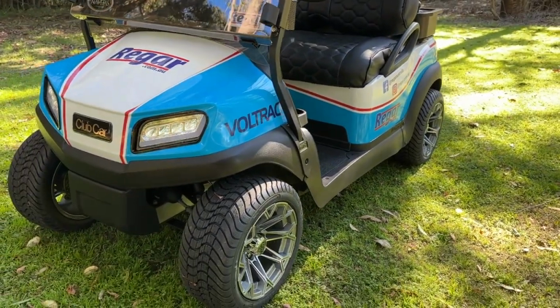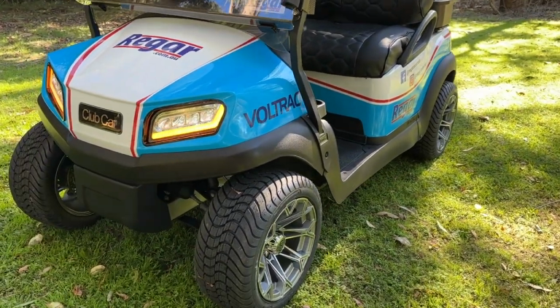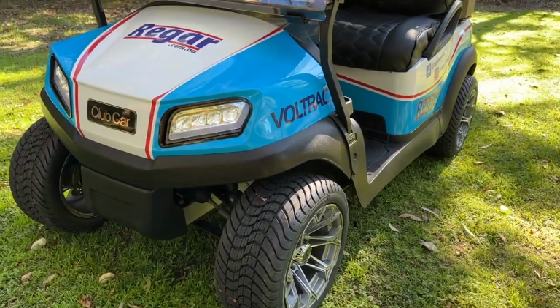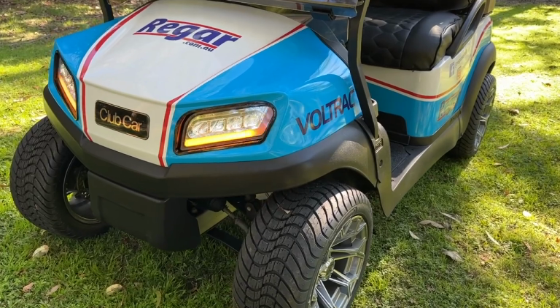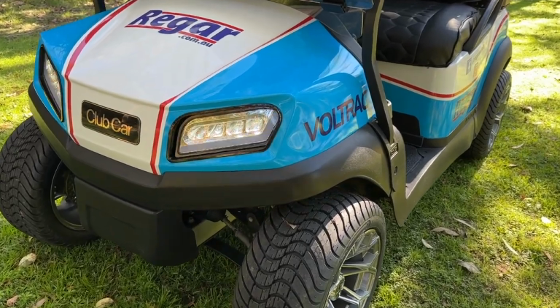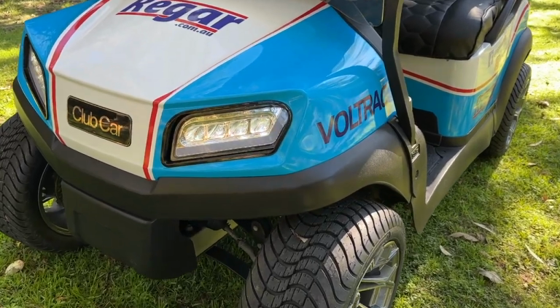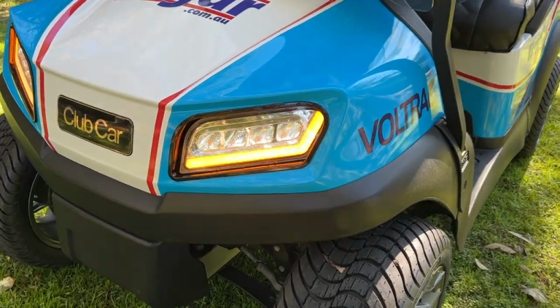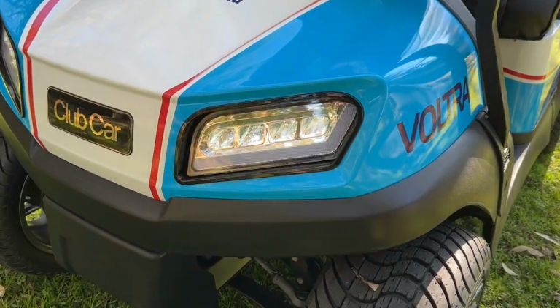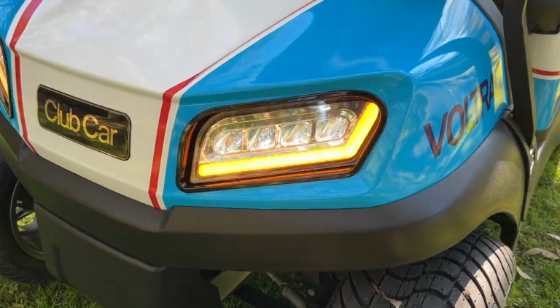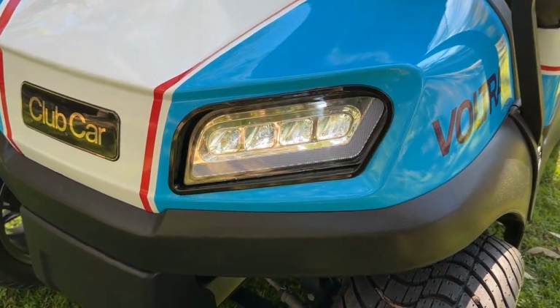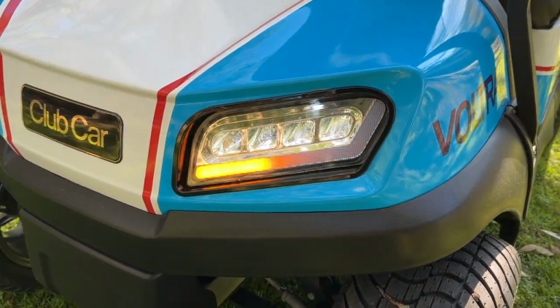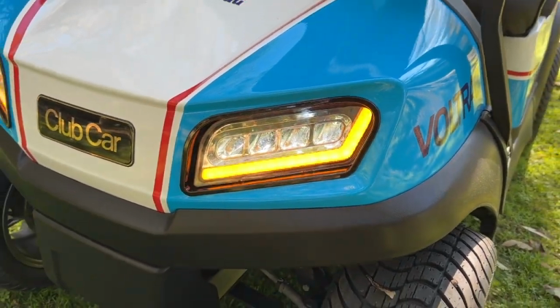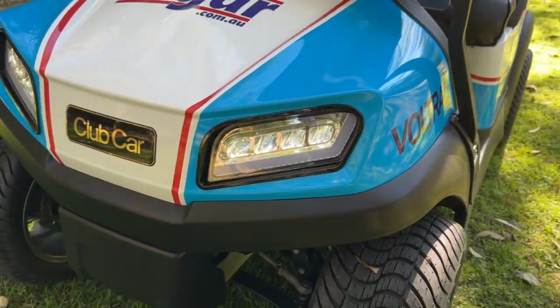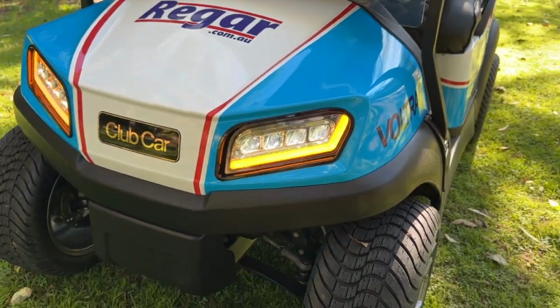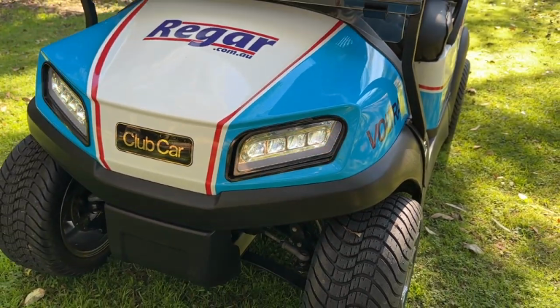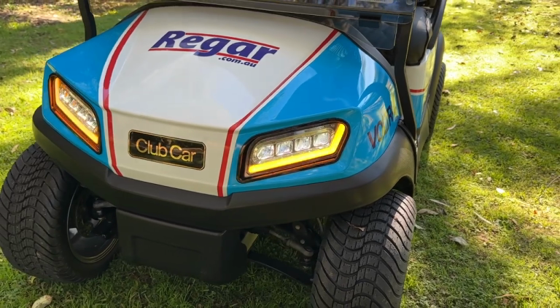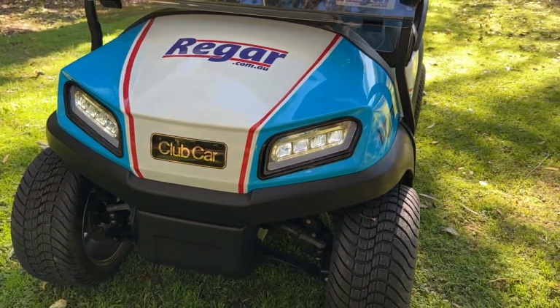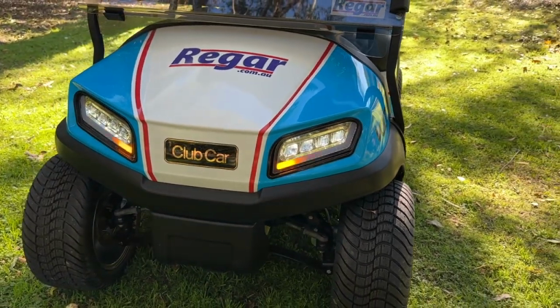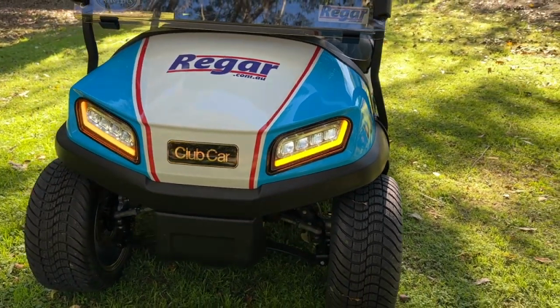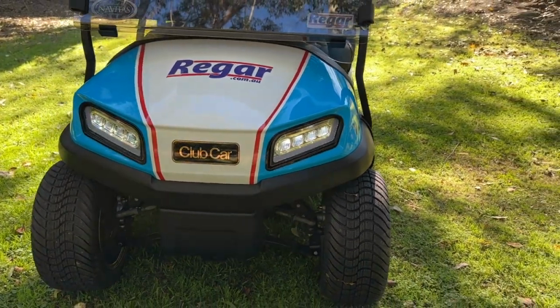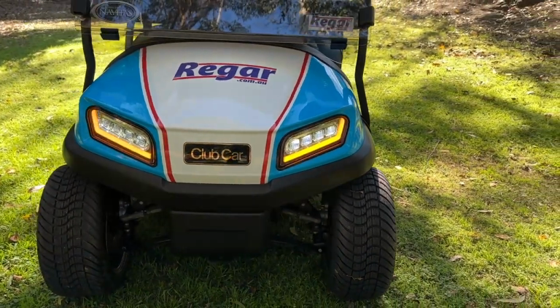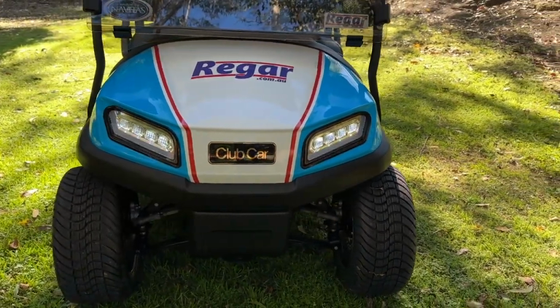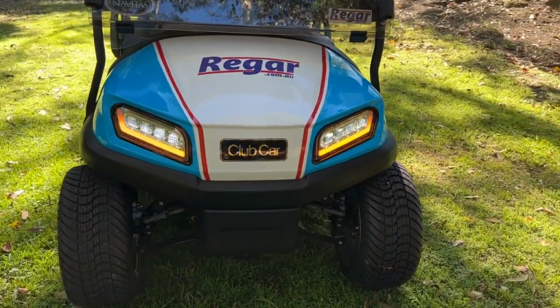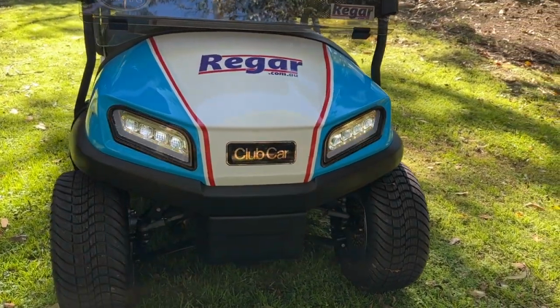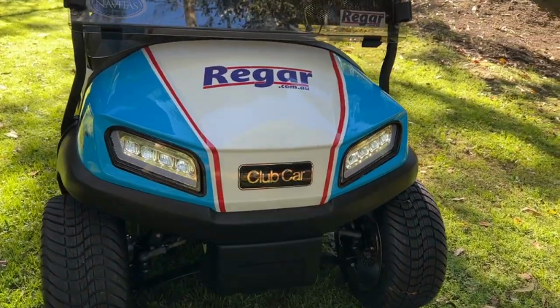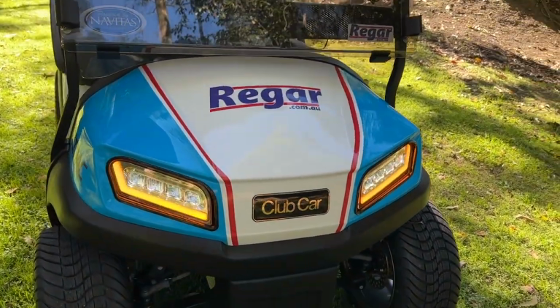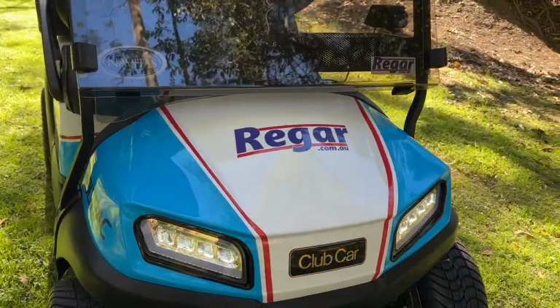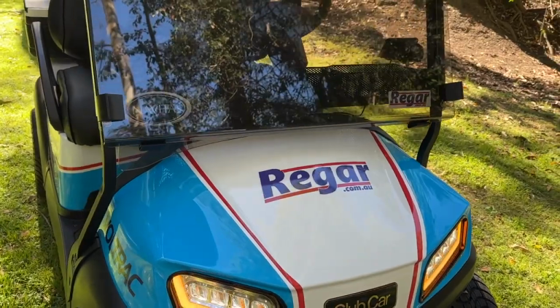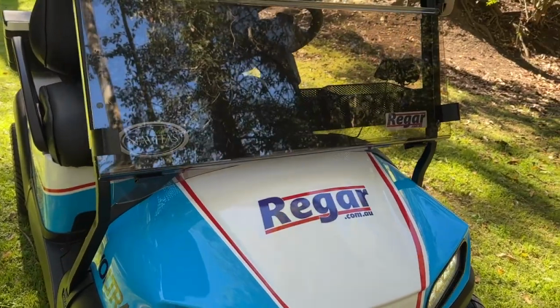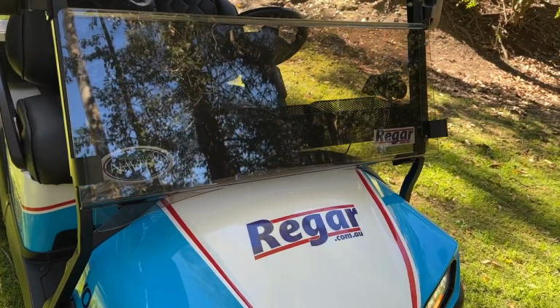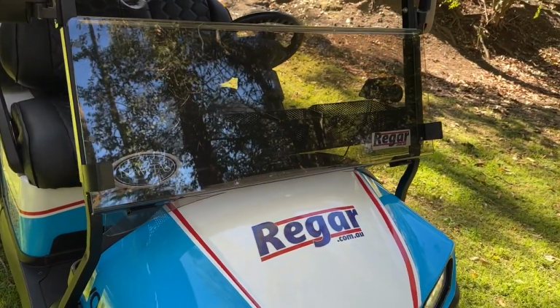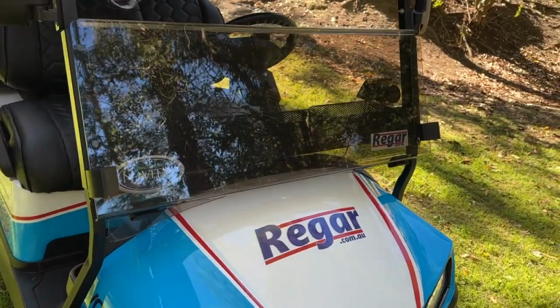Next we've got a headlight and taillight kit with indicators, brake lights and horn. We've also got a tinted windscreen.